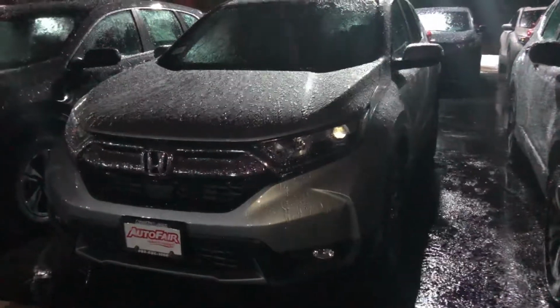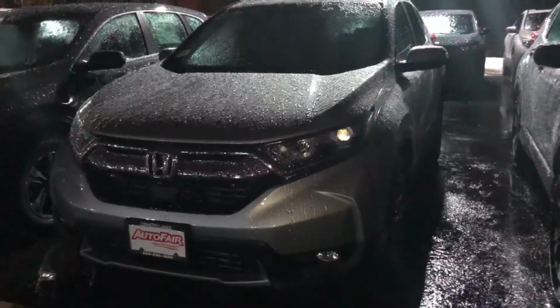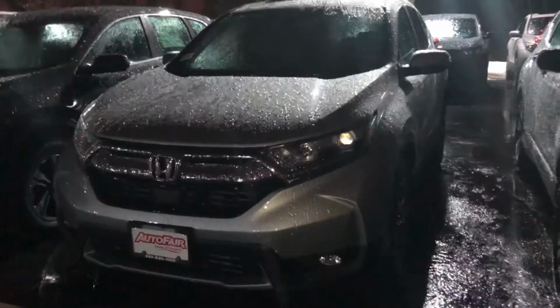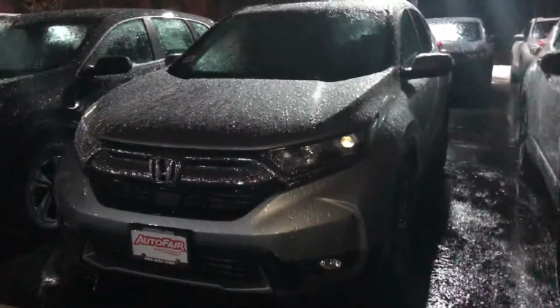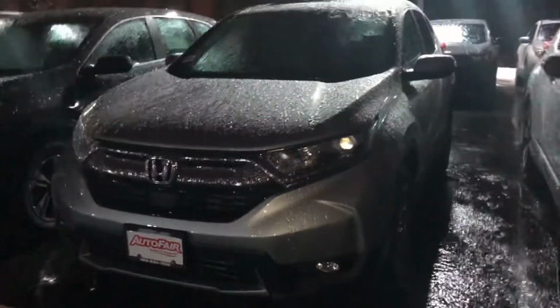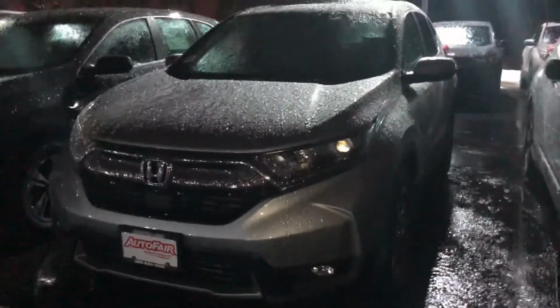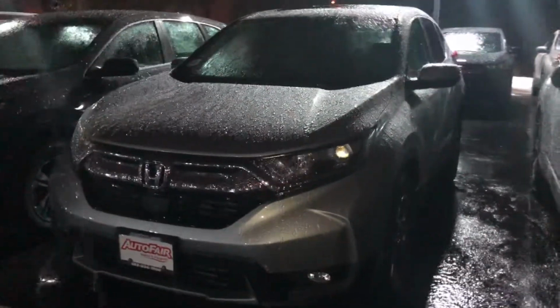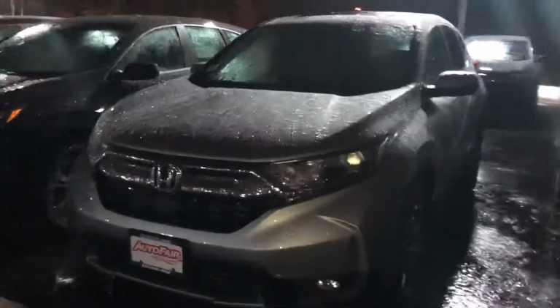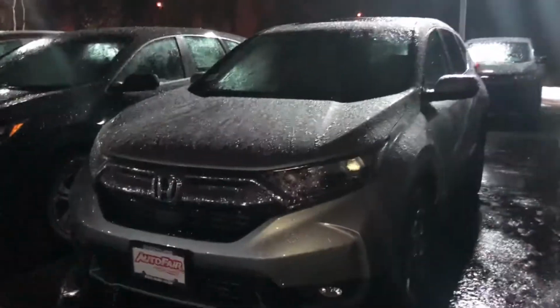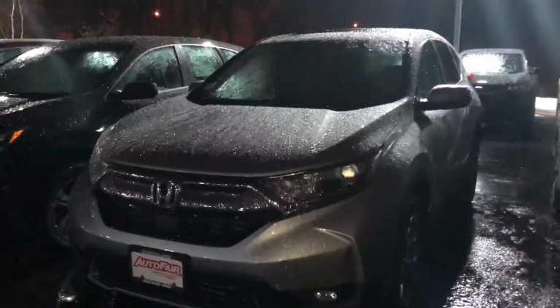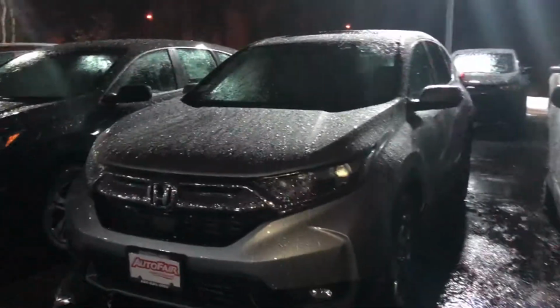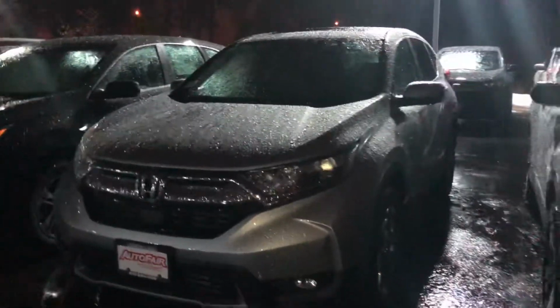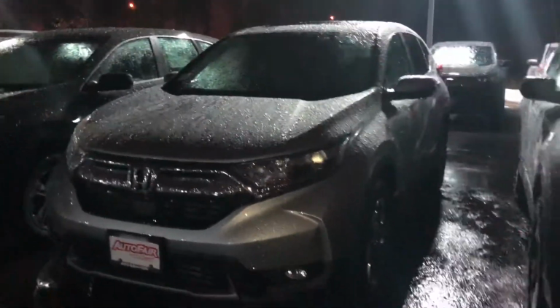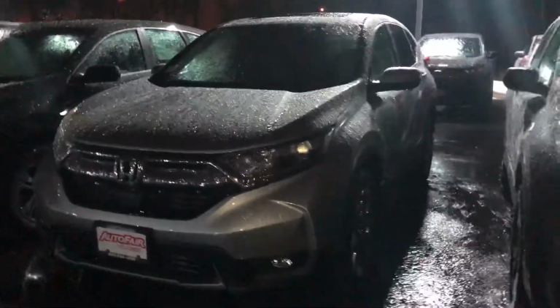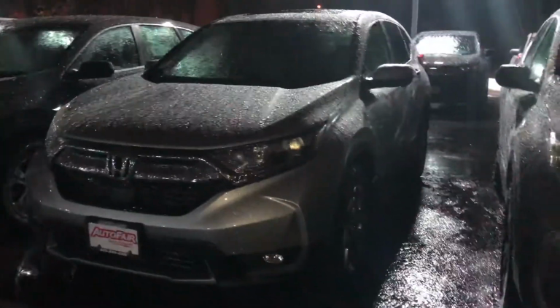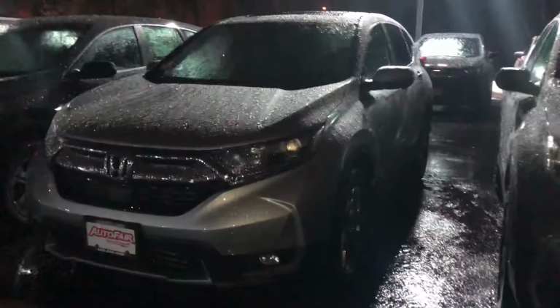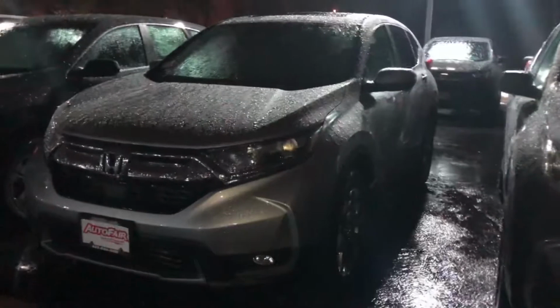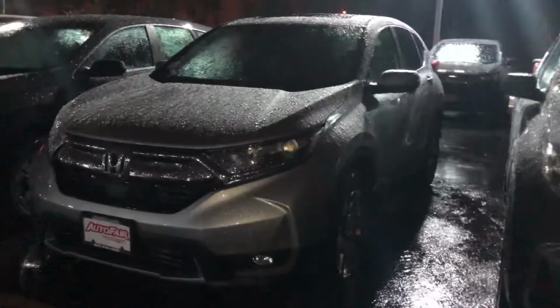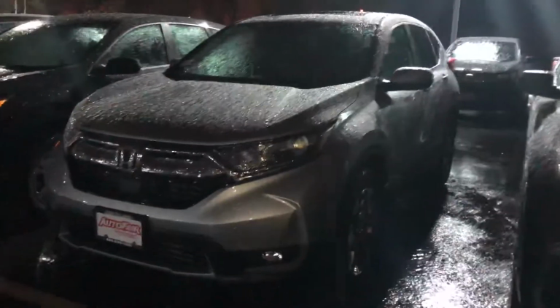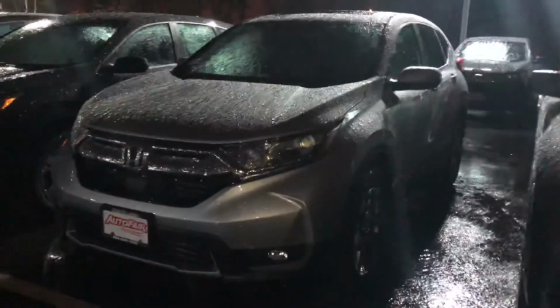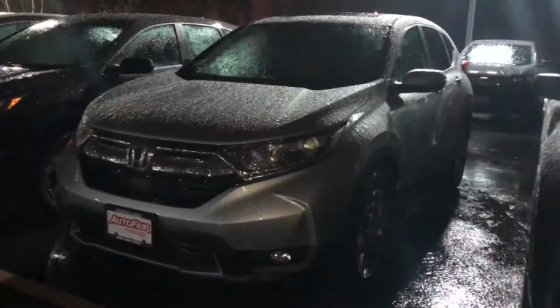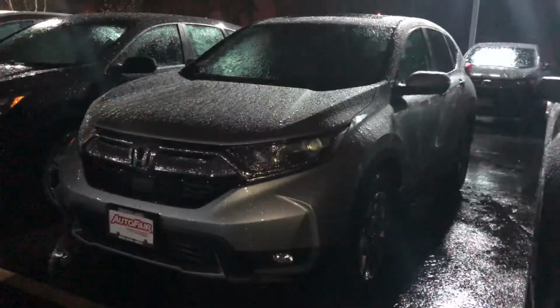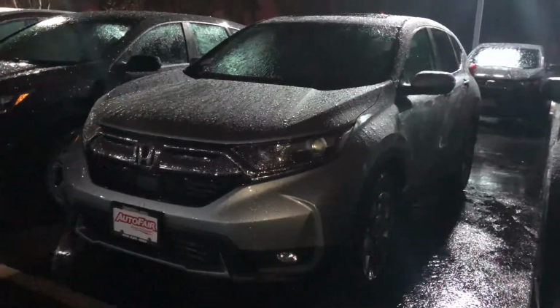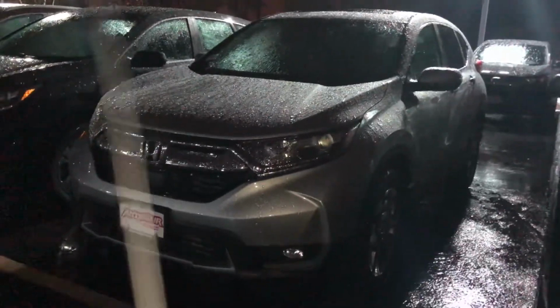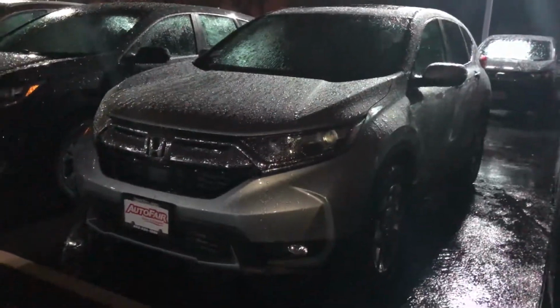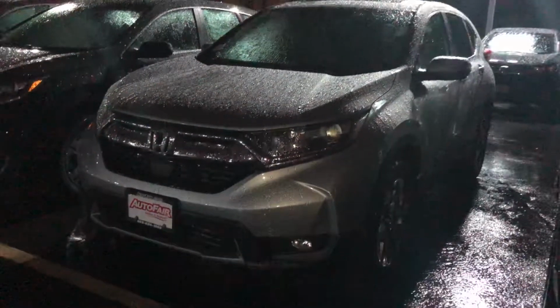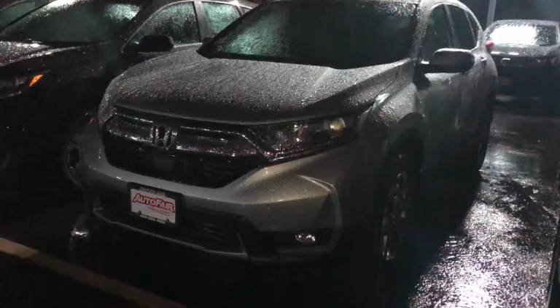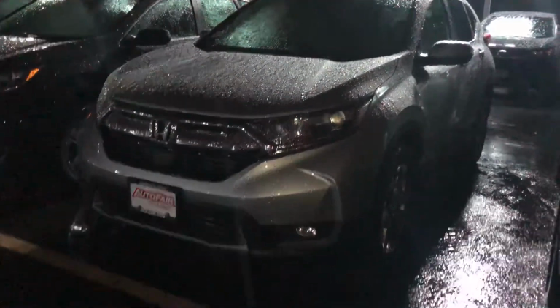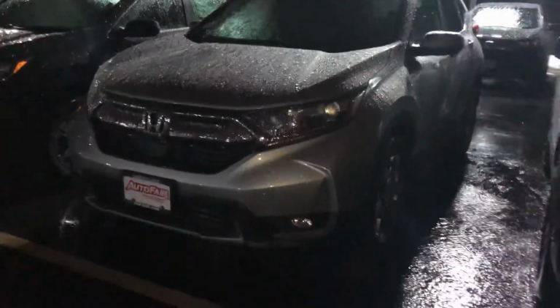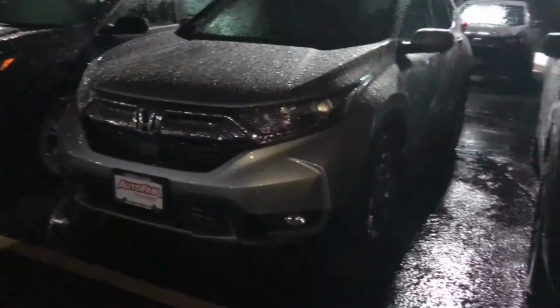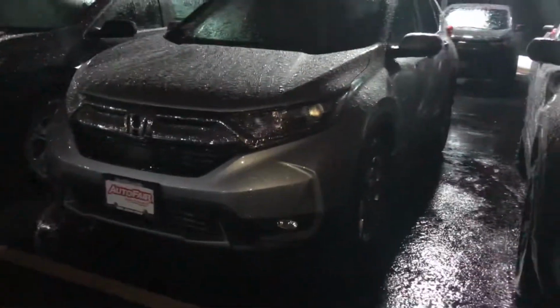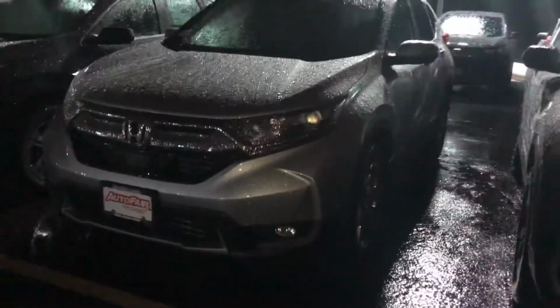Hello, this is Keith from AutoFair Honda. Just wanted to give you a brief walk around the 2019 CR-V LX that you inquired about.